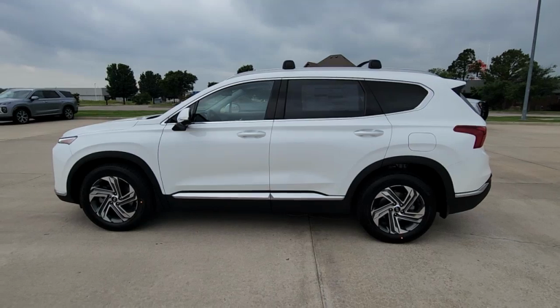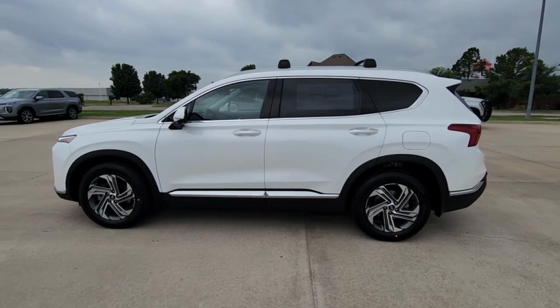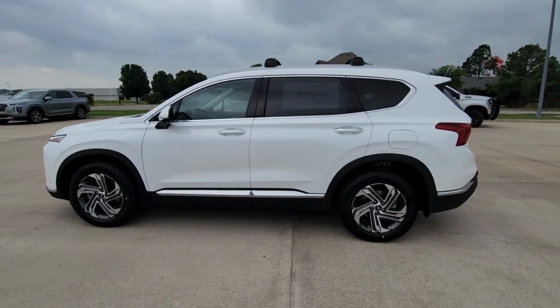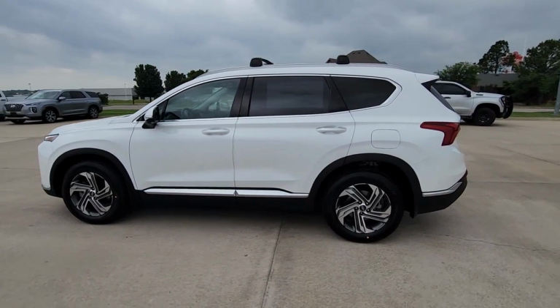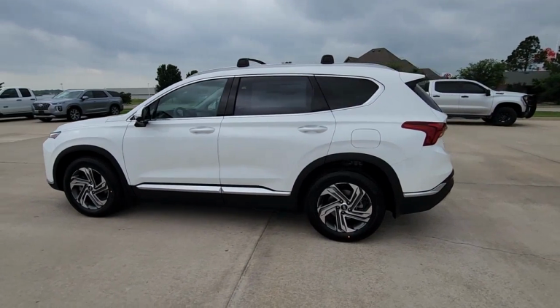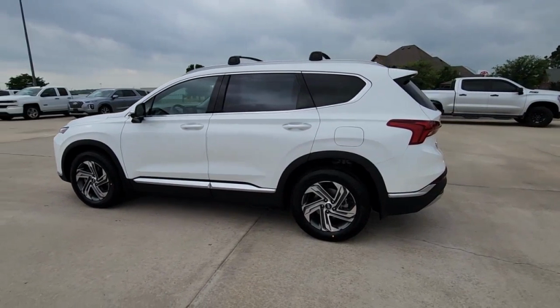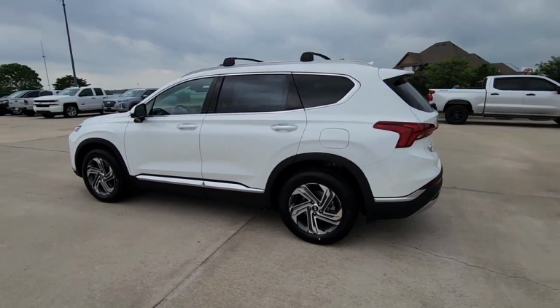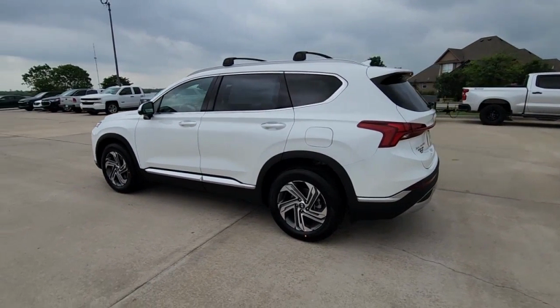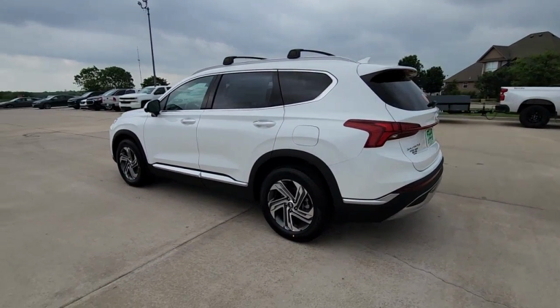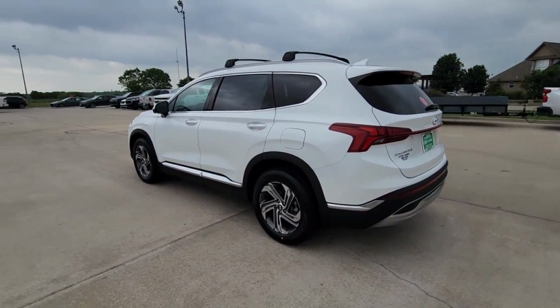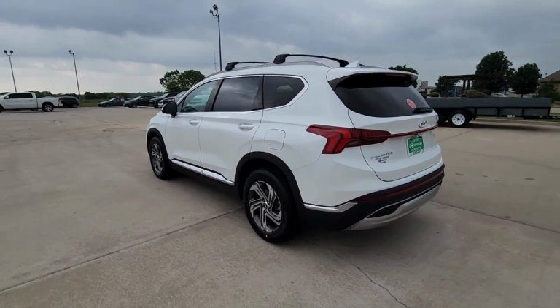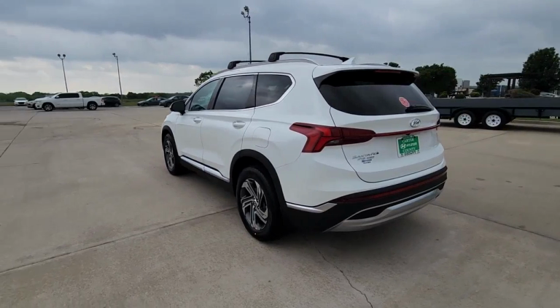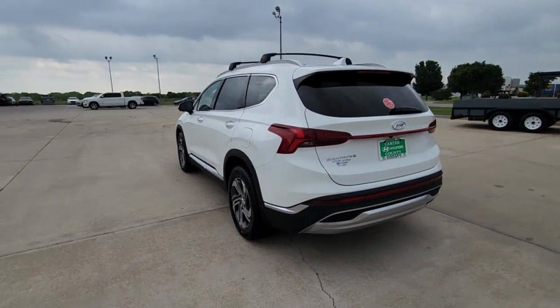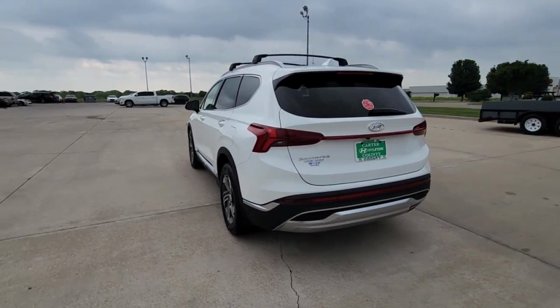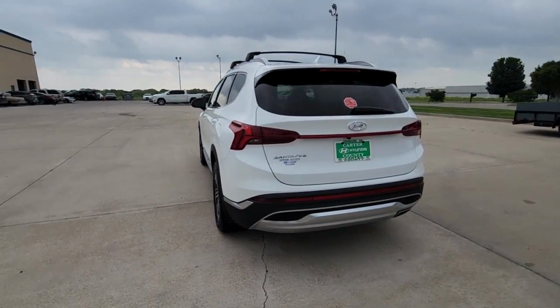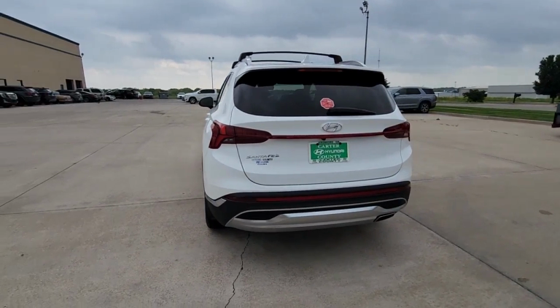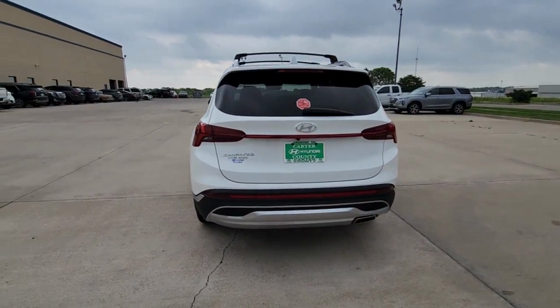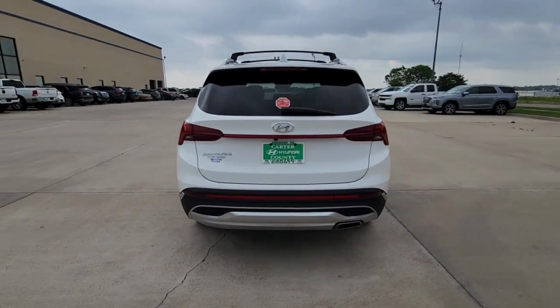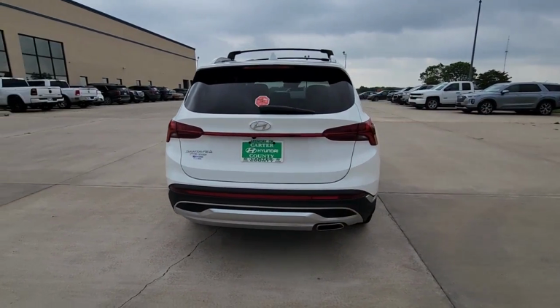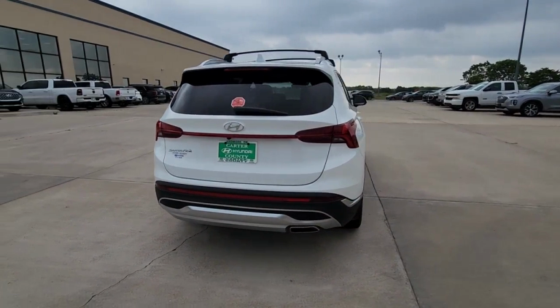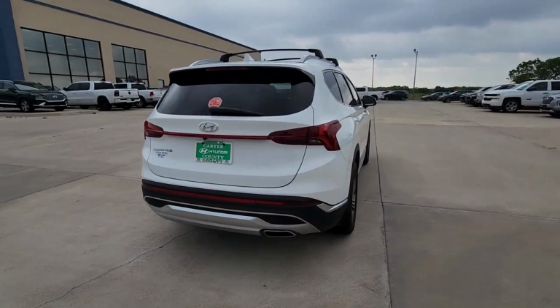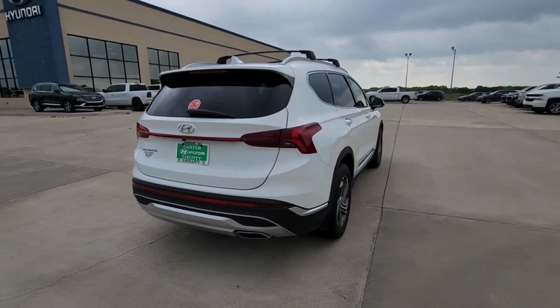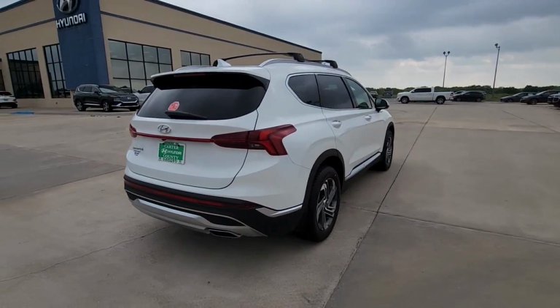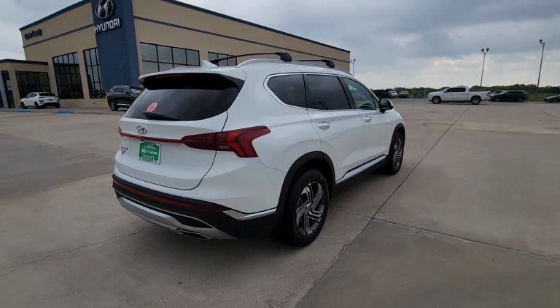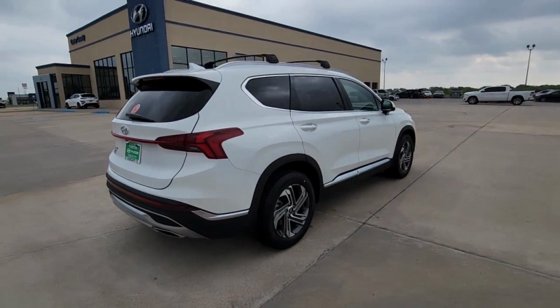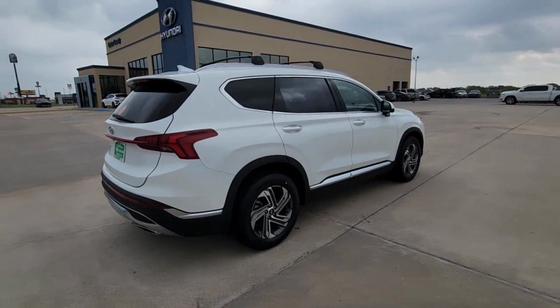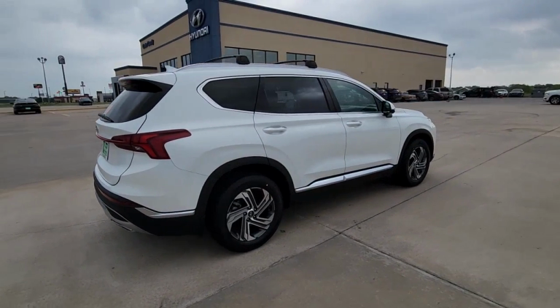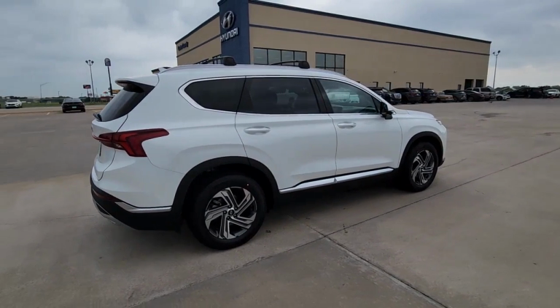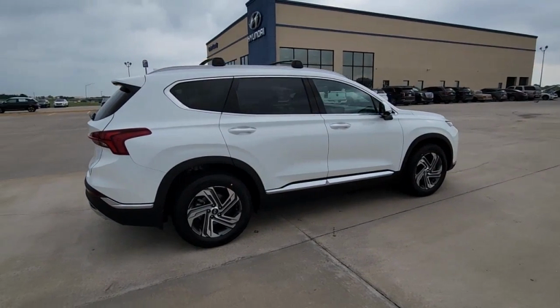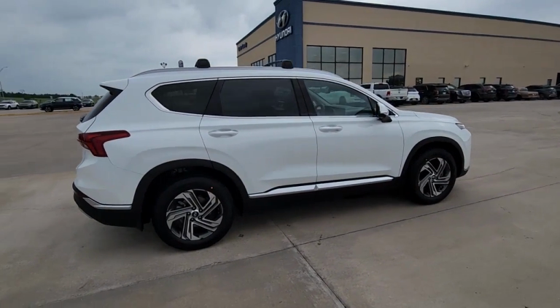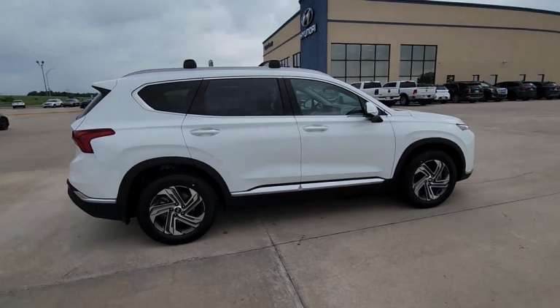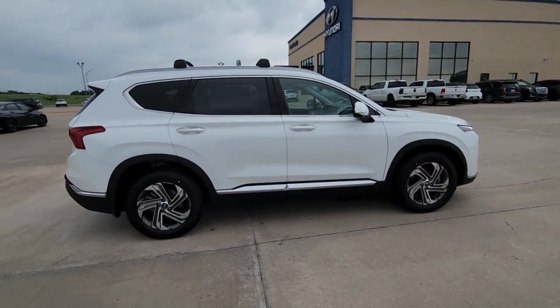Get into the 2023 Hyundai Santa Fe. Handsome and versatile, this Santa Fe brings ease and comfort to your busy lifestyle. This mid-sized crossover SUV offers a spacious, family-friendly cabin and available all-wheel drive.